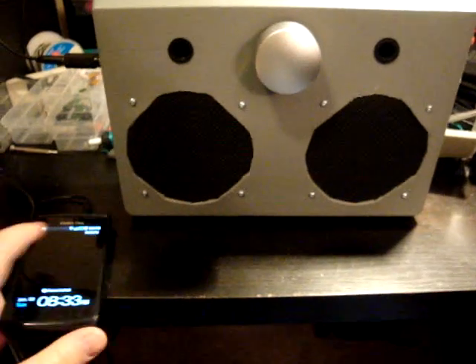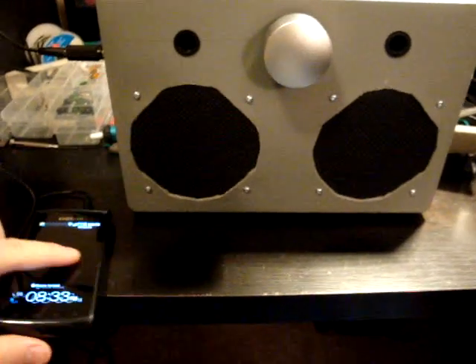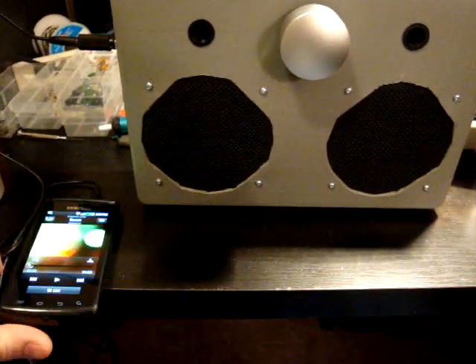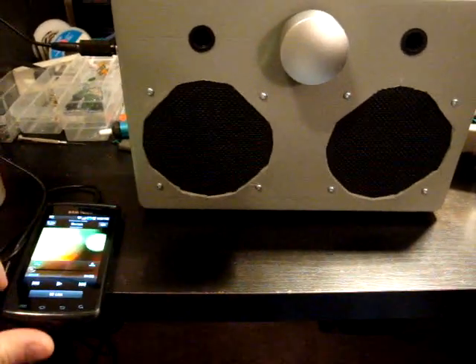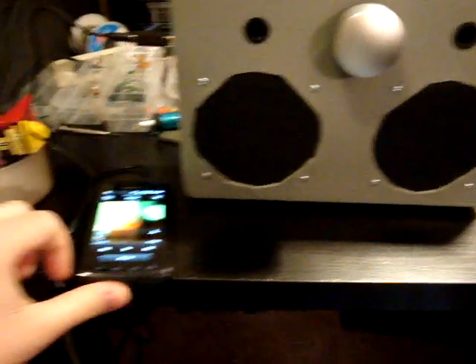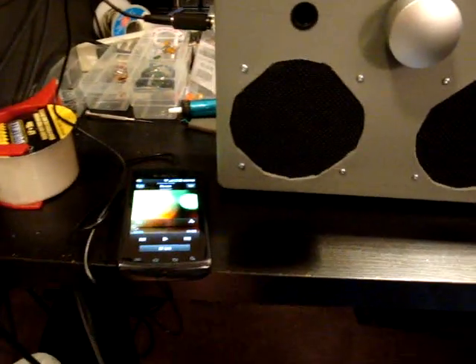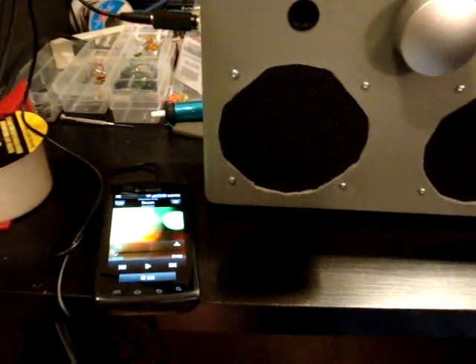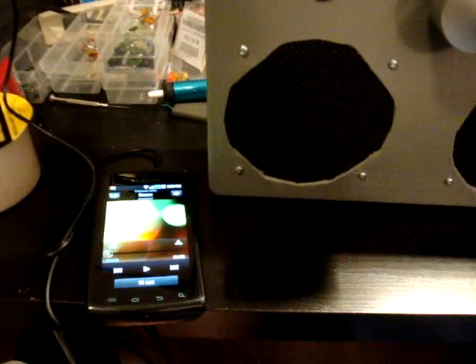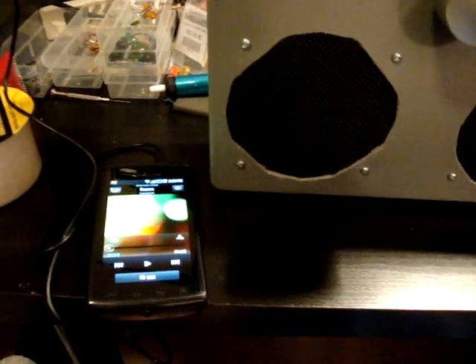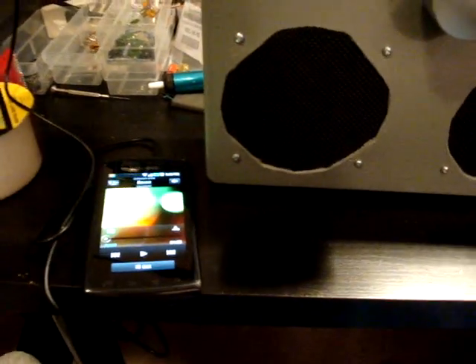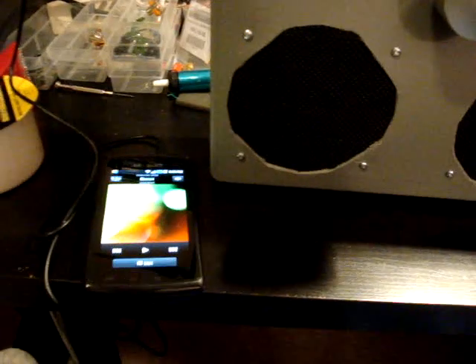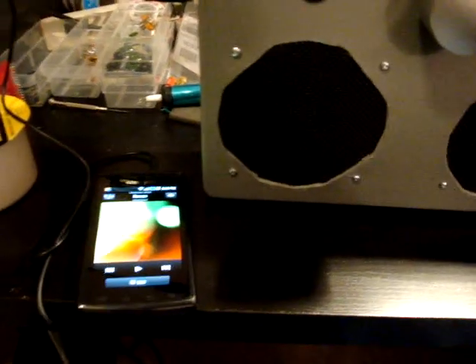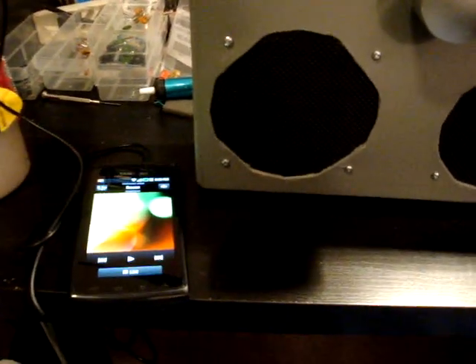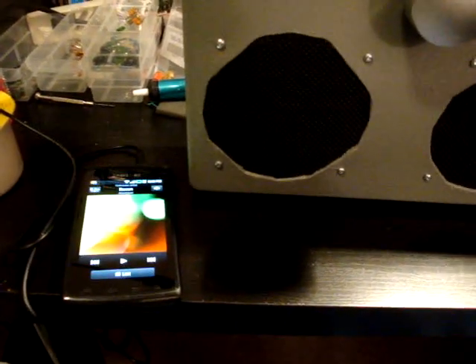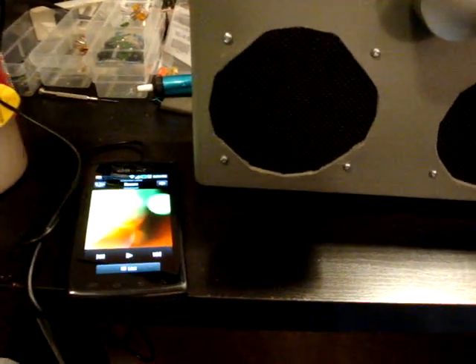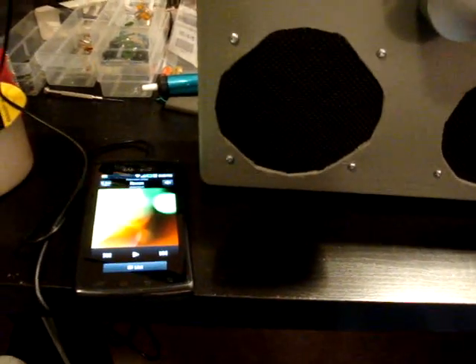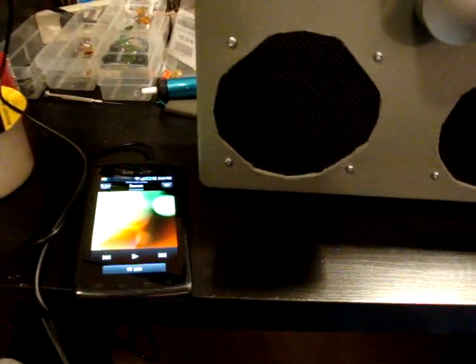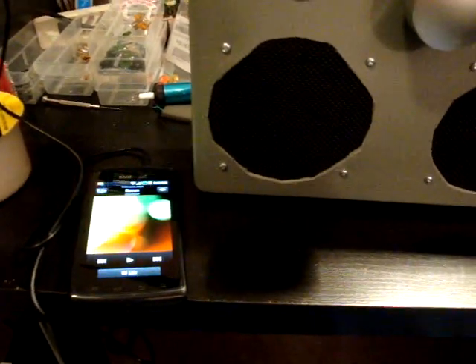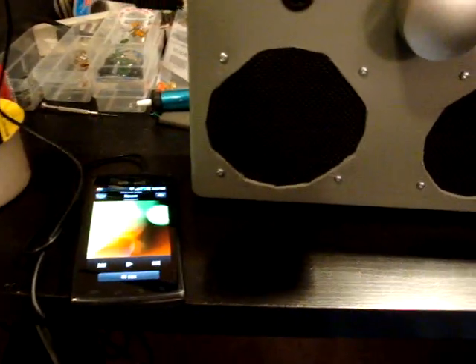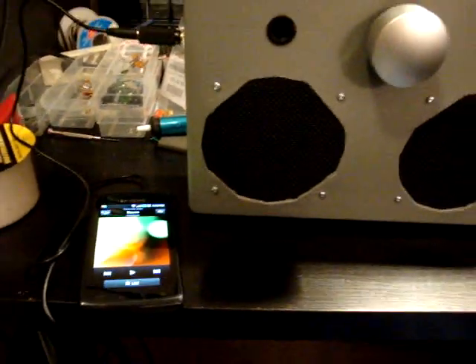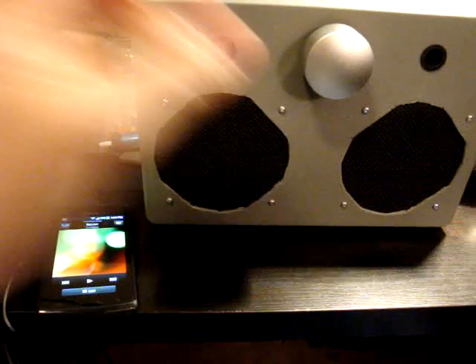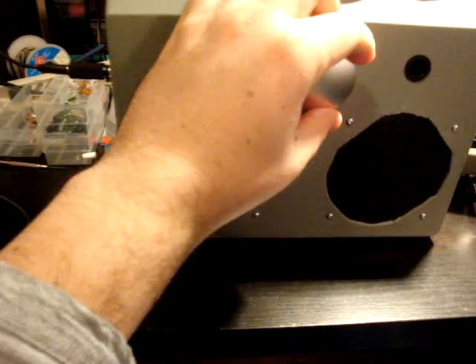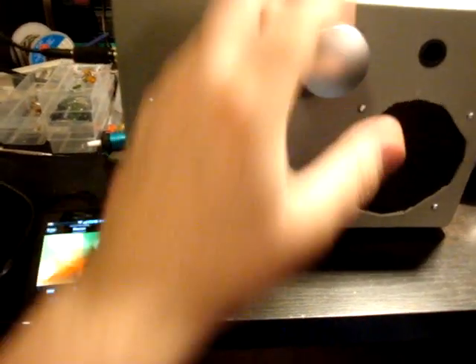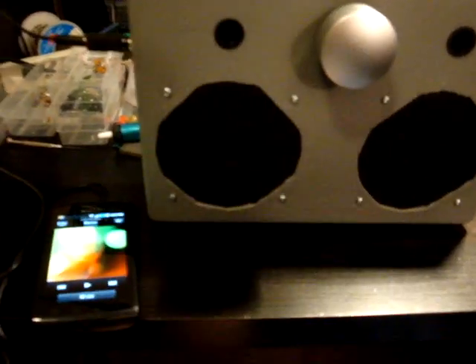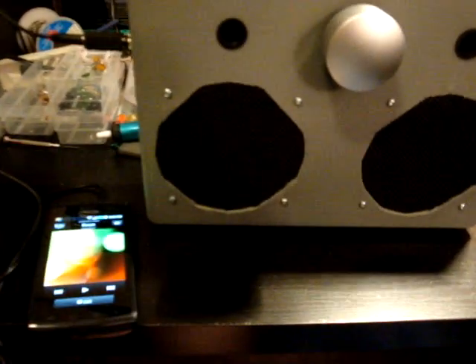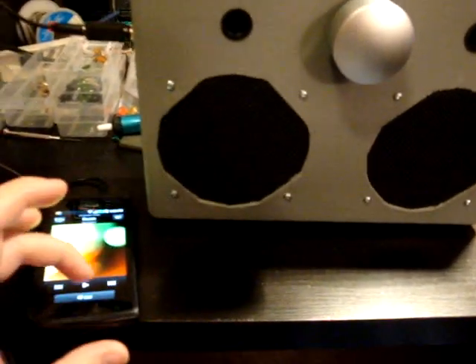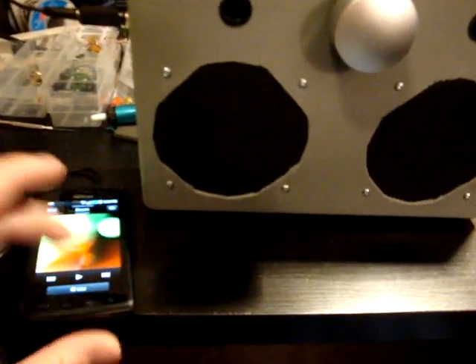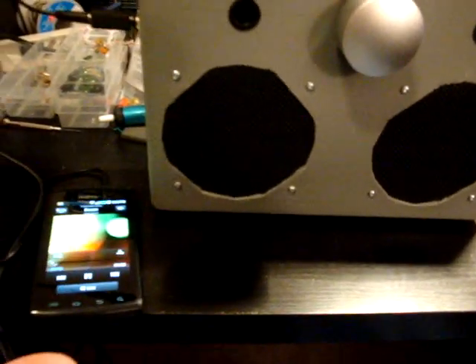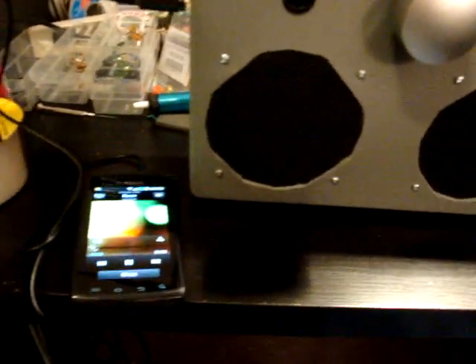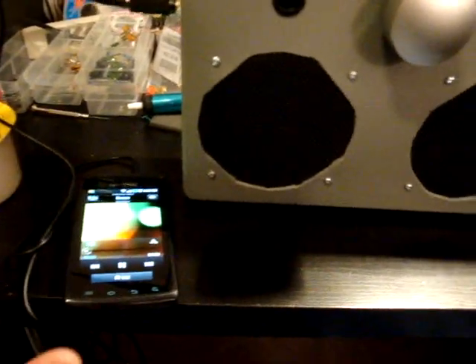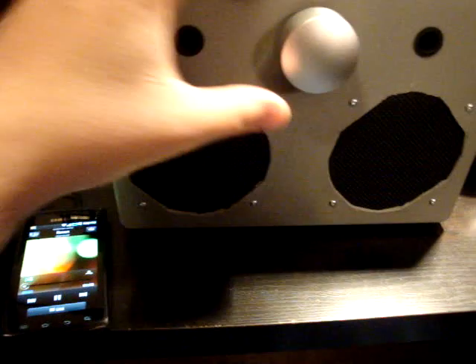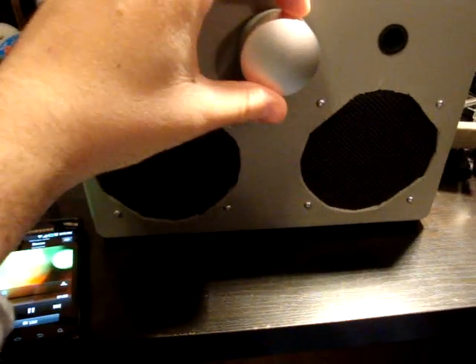I'll play it — it'll probably be loud enough to distort the microphone on the camera, but it'll be sounding nice here. Let's turn on some music.